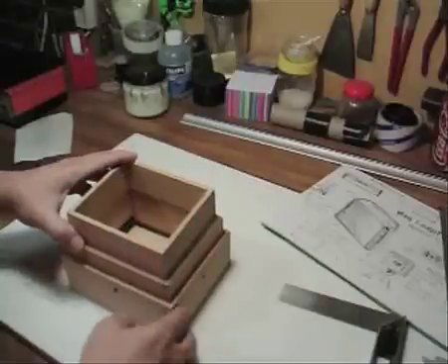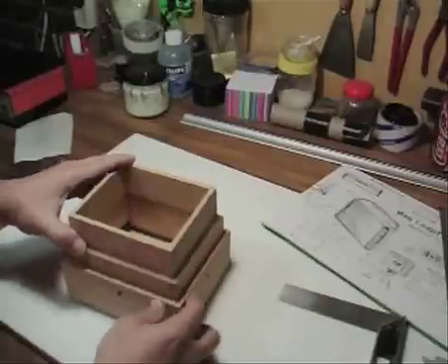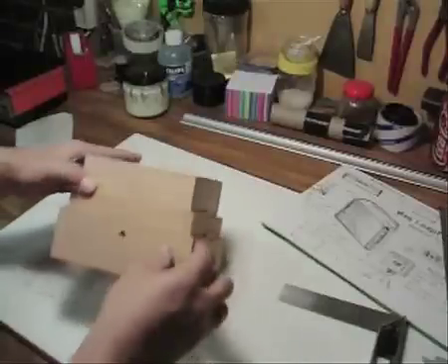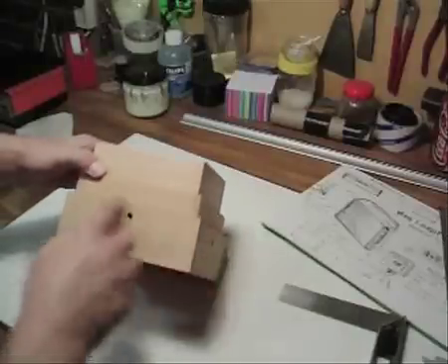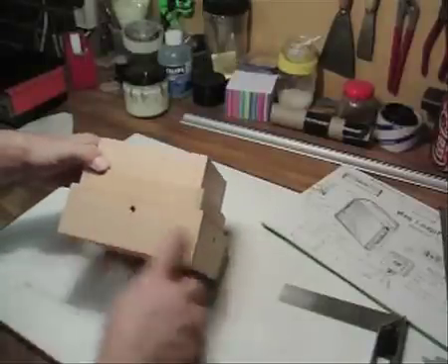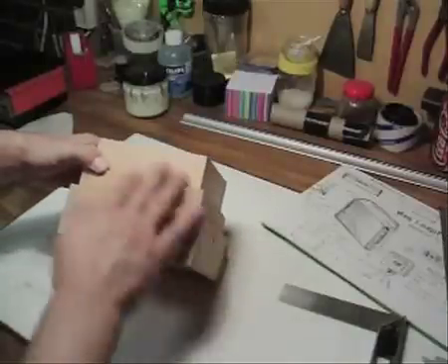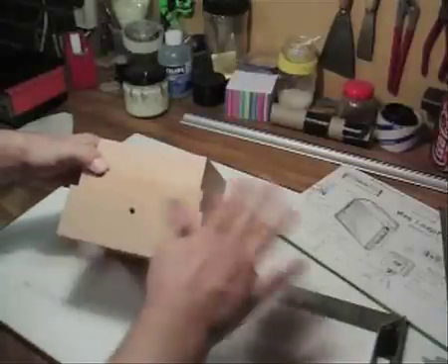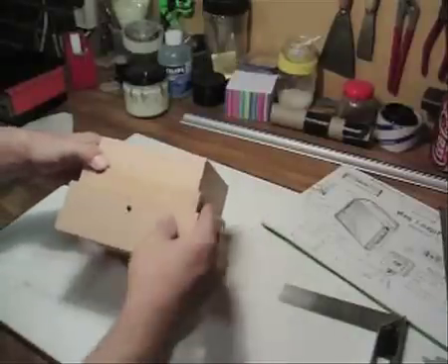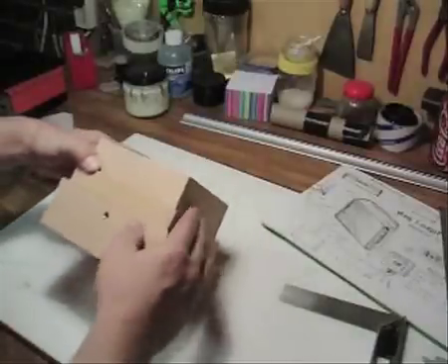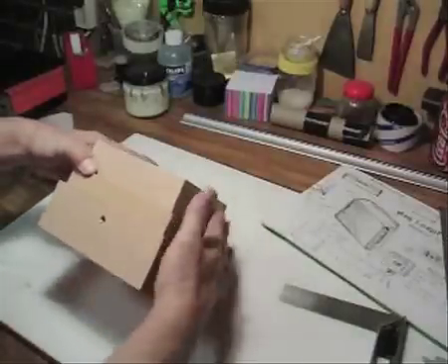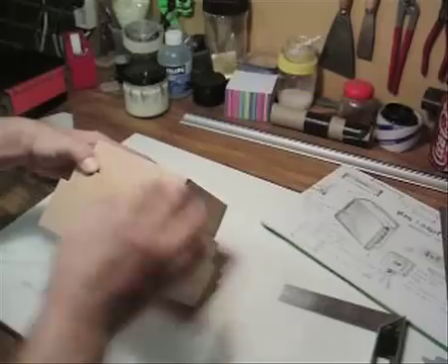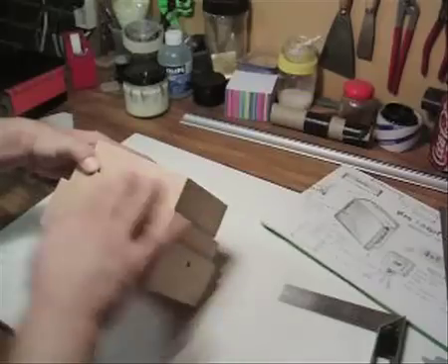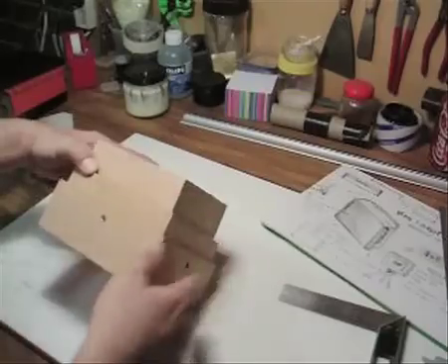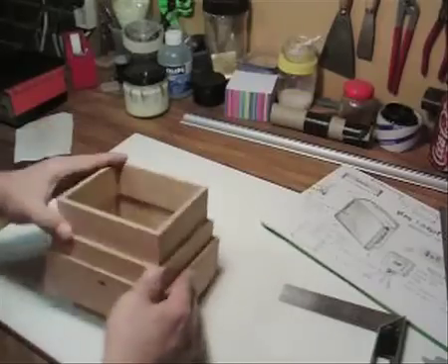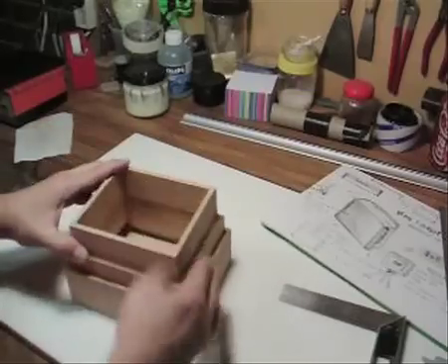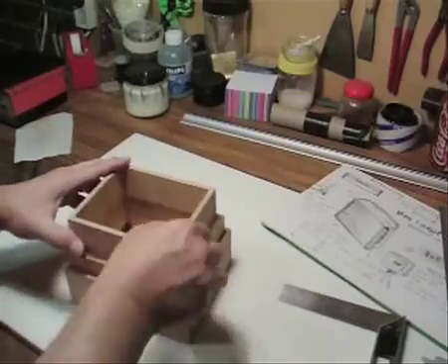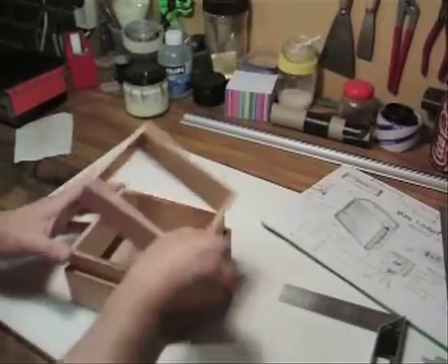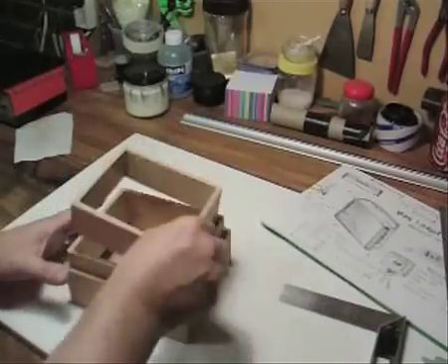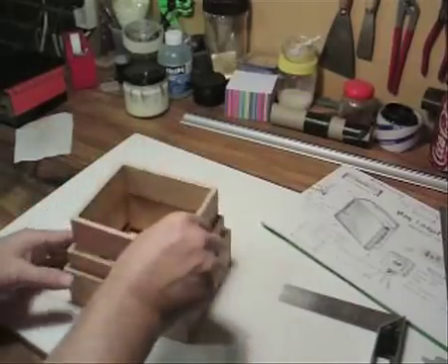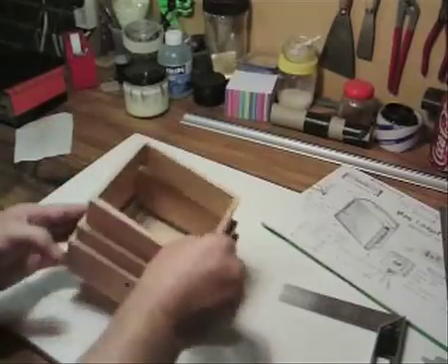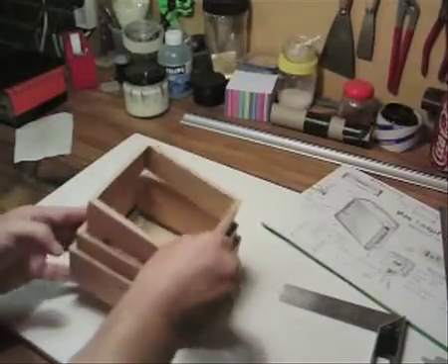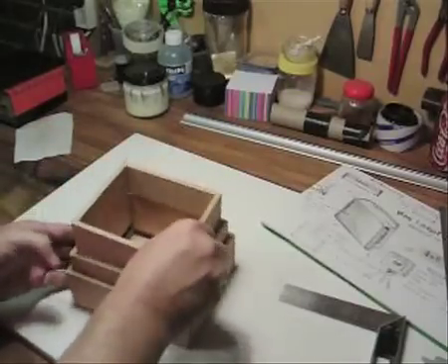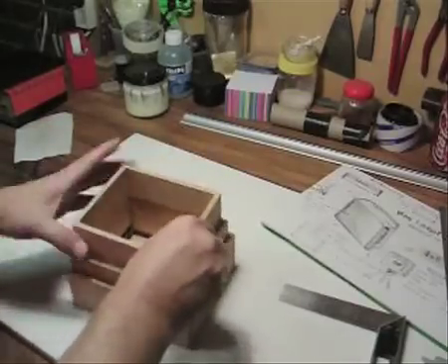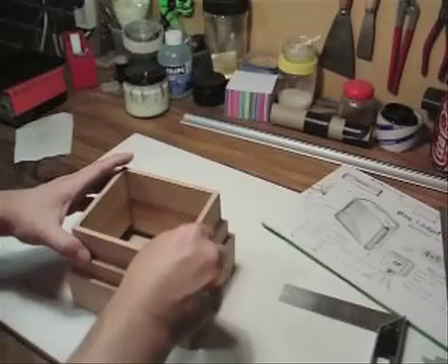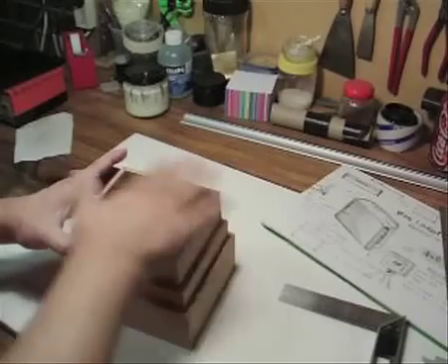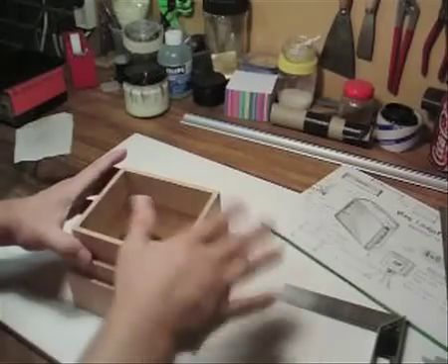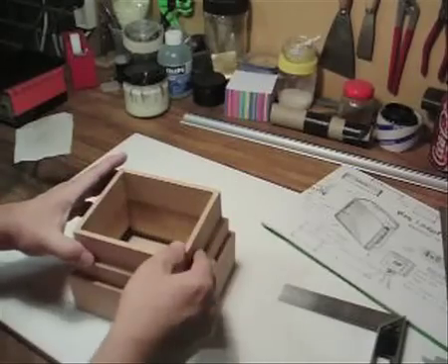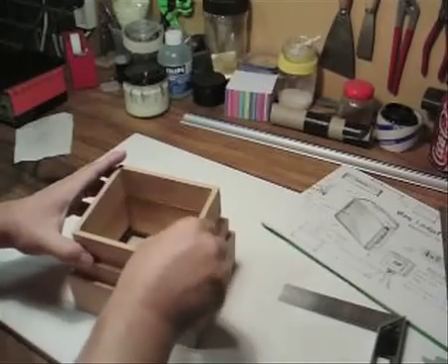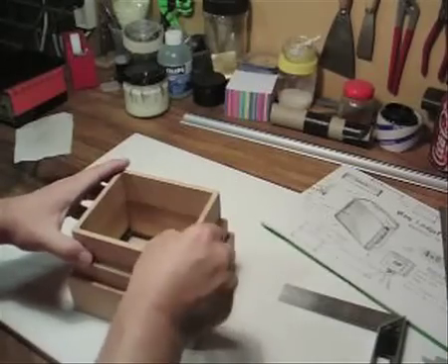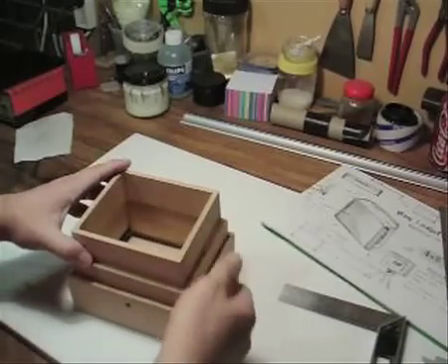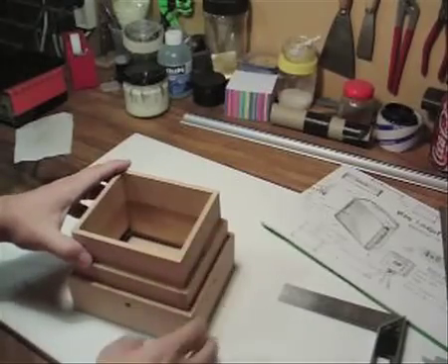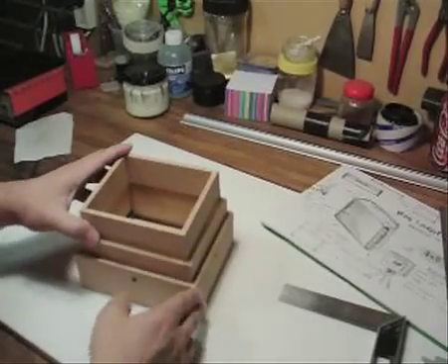We're going to sand down the outside, give that a nice stain and polish, and a few other finishing touches. But inside, we'll just paint all that black before we put the front on. So, here we go.